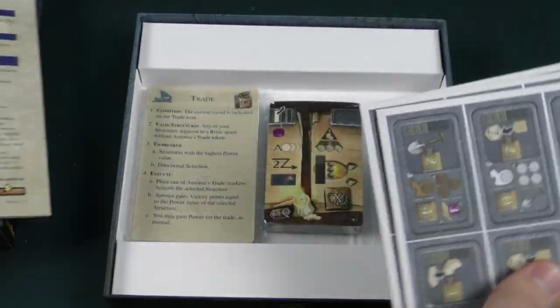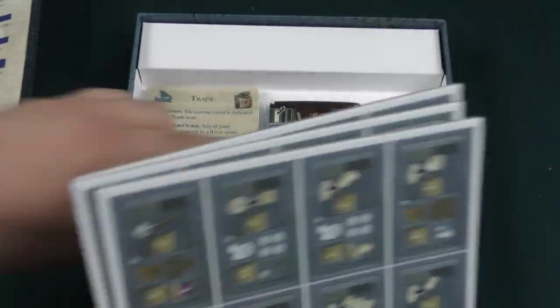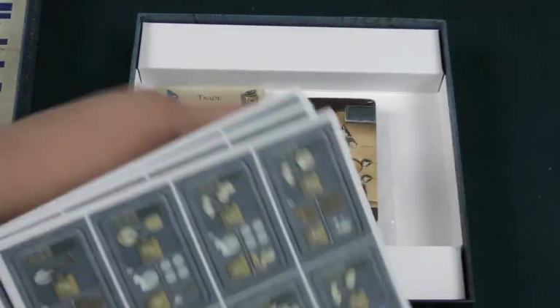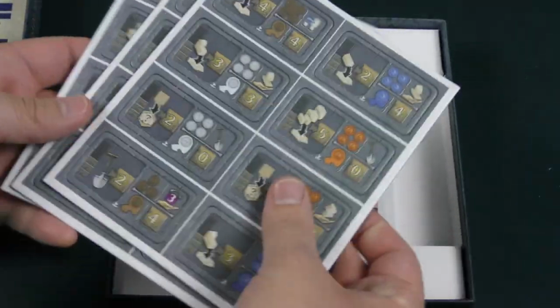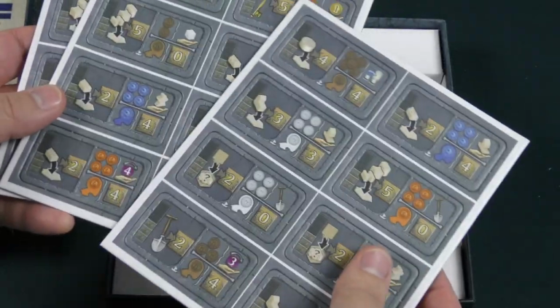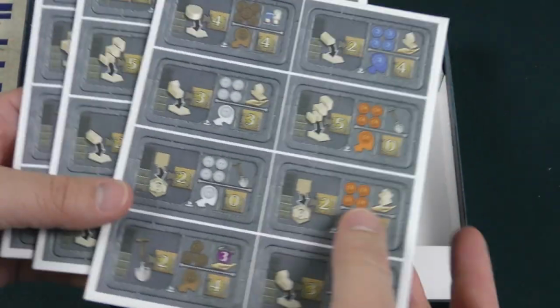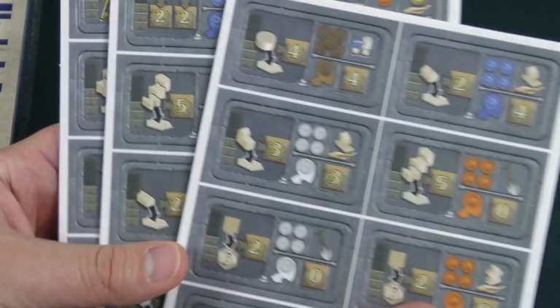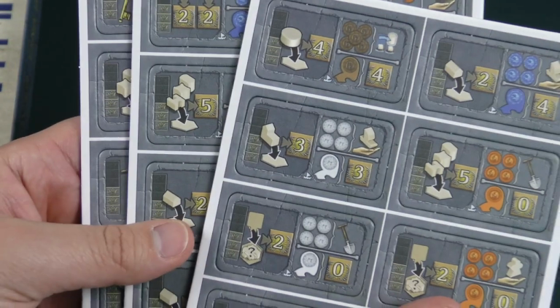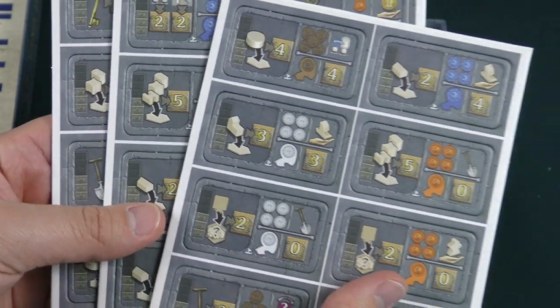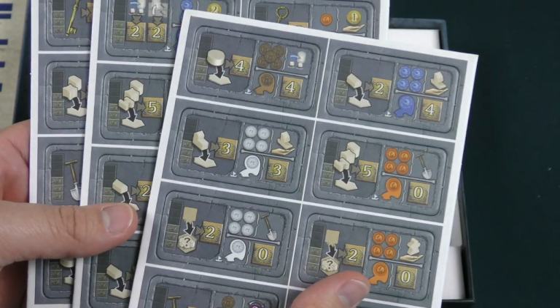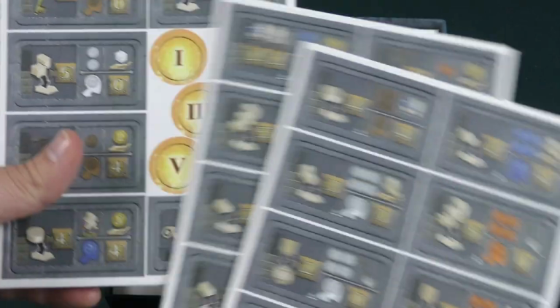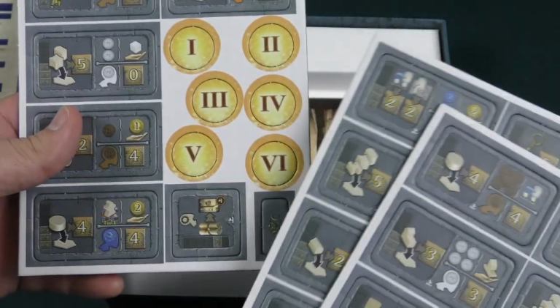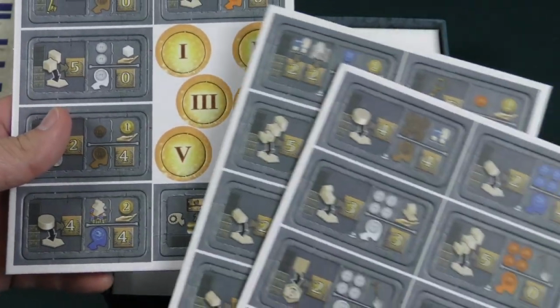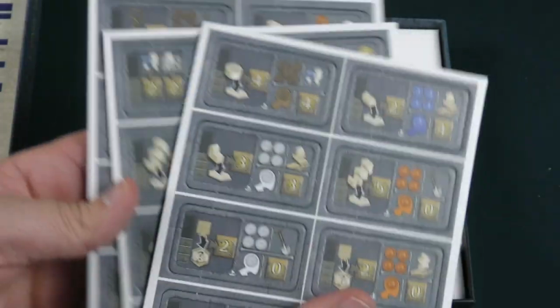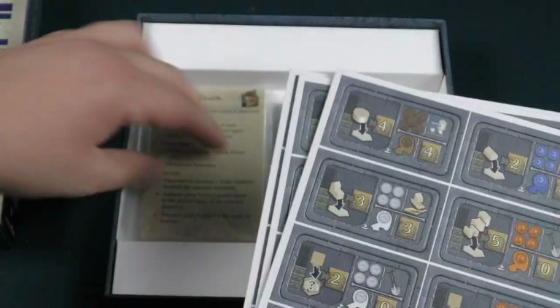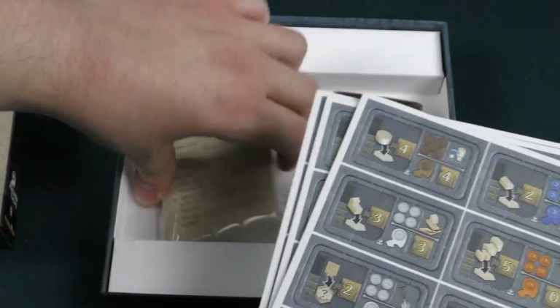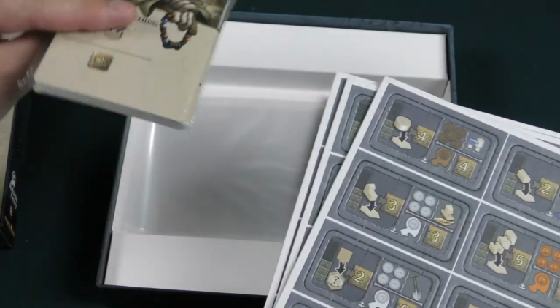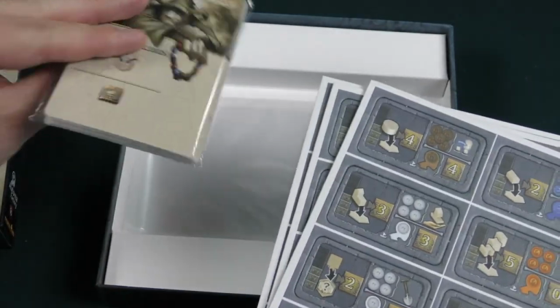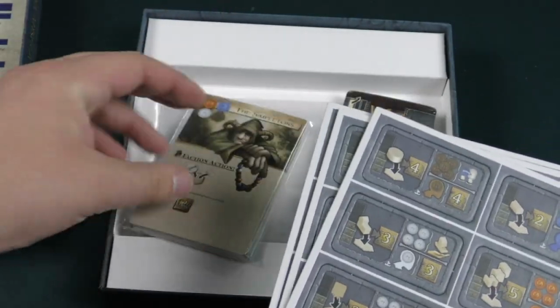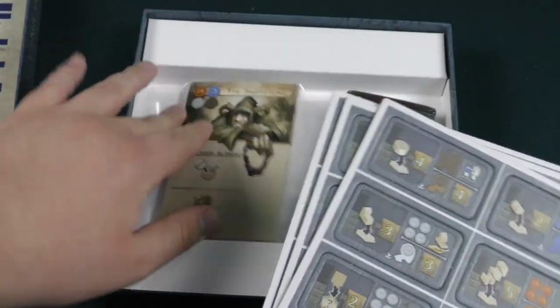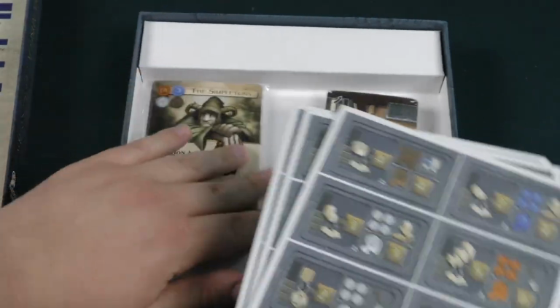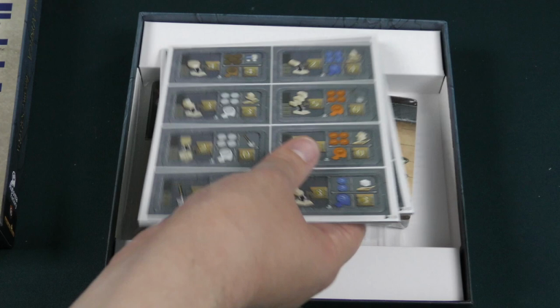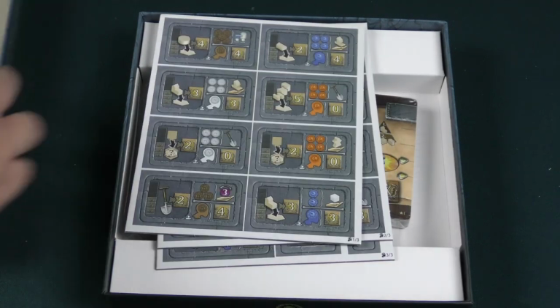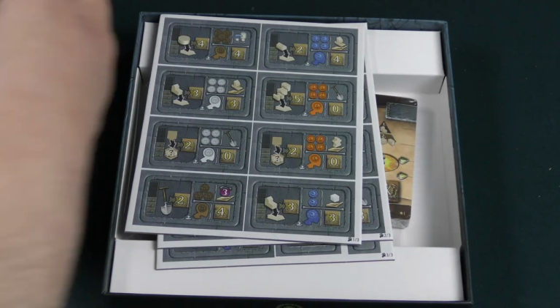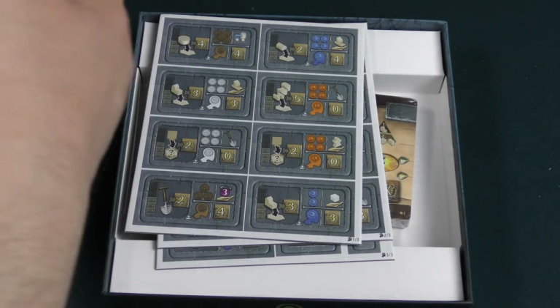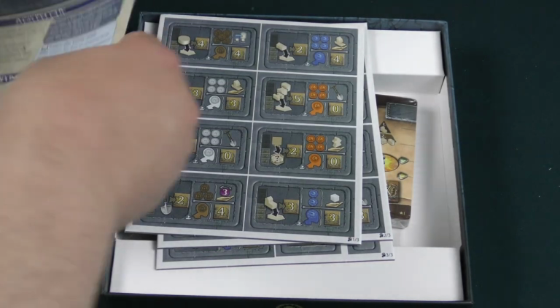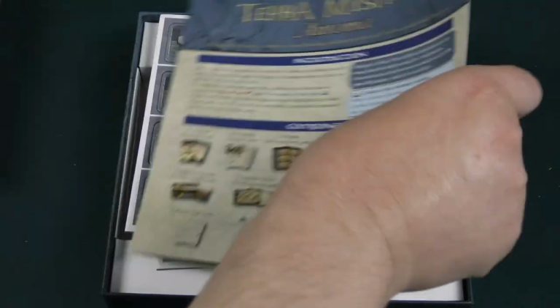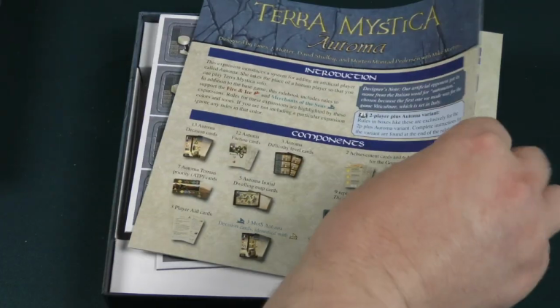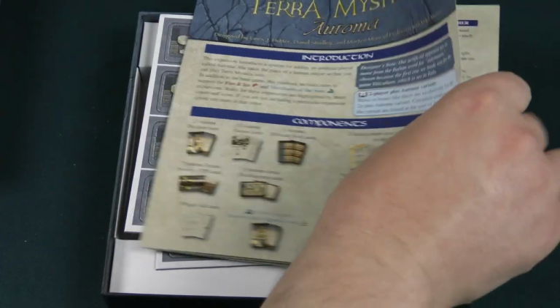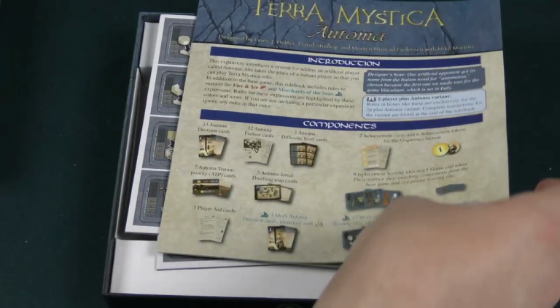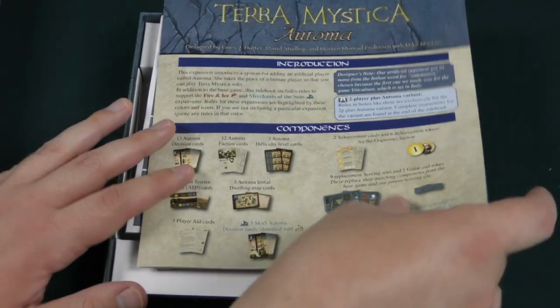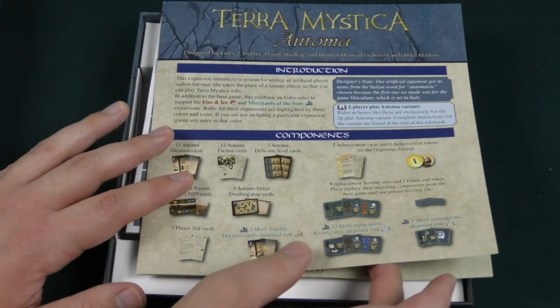Alright, let's pop this bad boy open. We got cards, we got tiles, and that's cool. It fits right in the look of Terra Mystica, and then you've got some large cards — I guess those are the faction cards. Let's read through the rulebook really quick and just see what's going on.